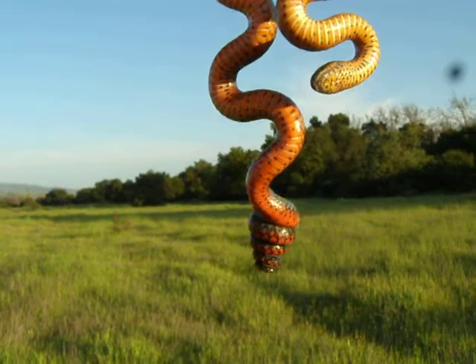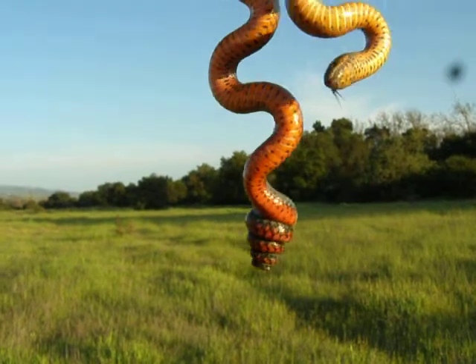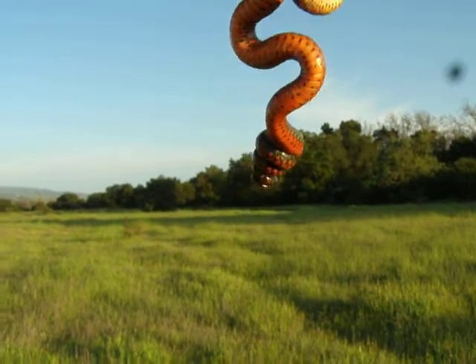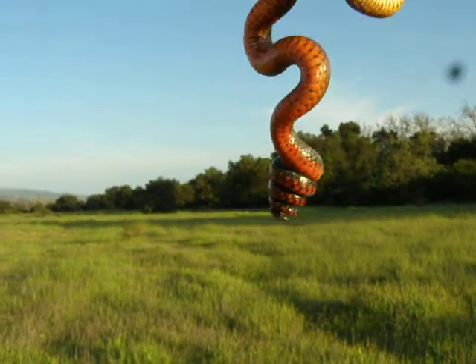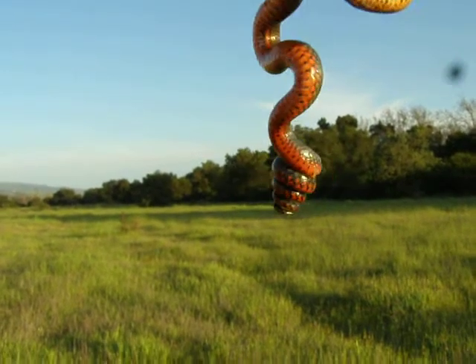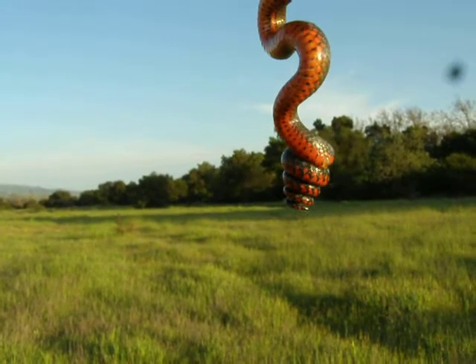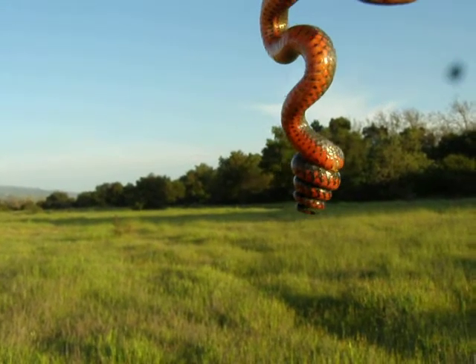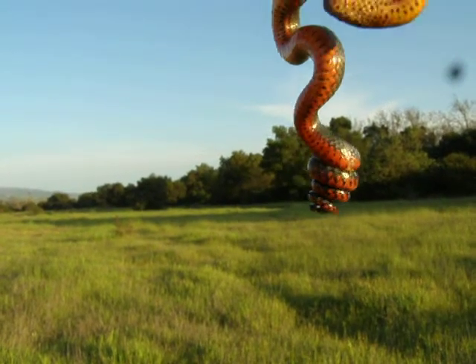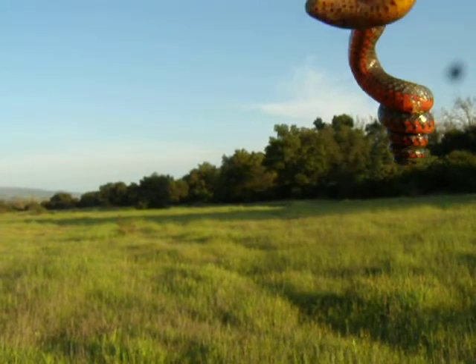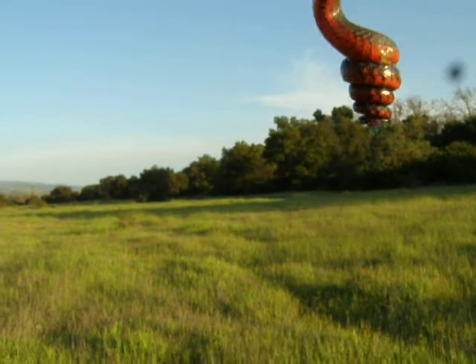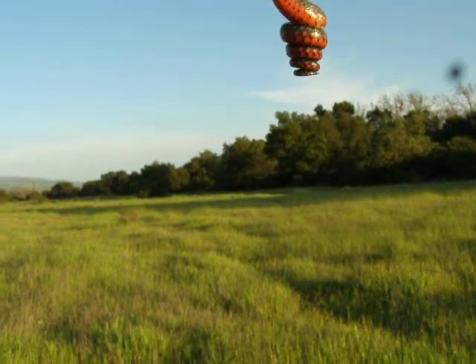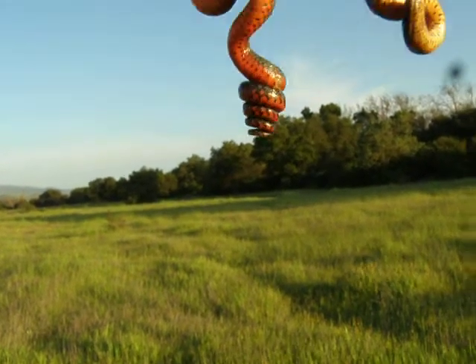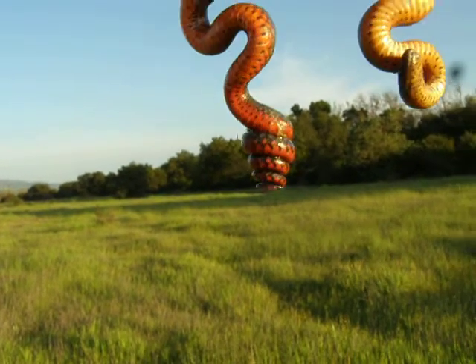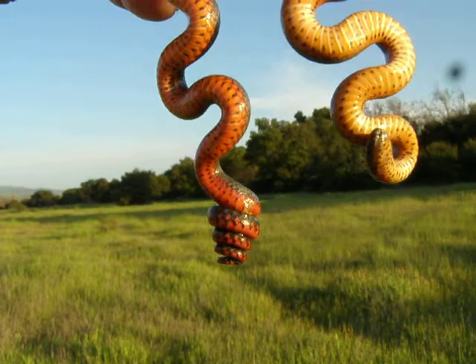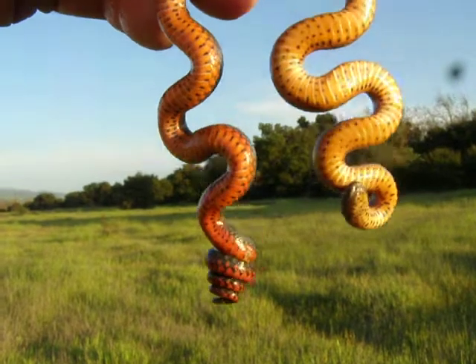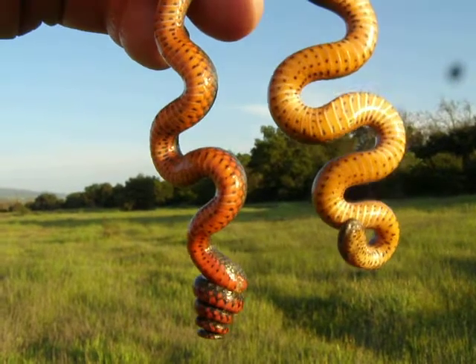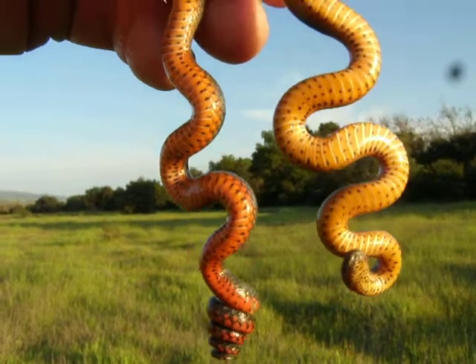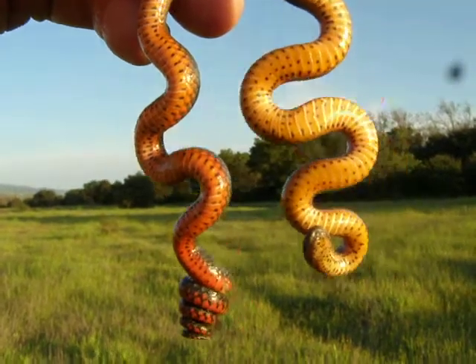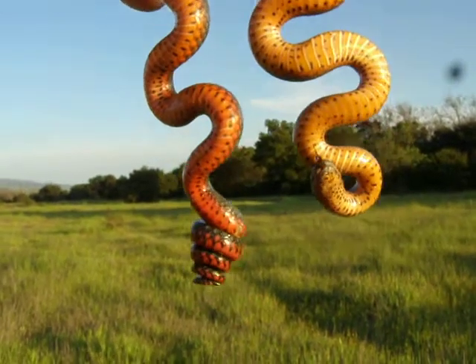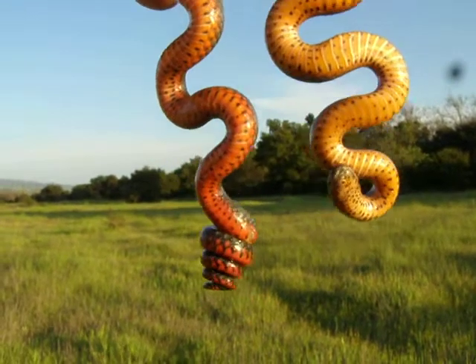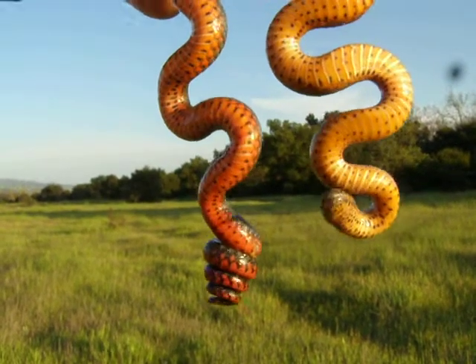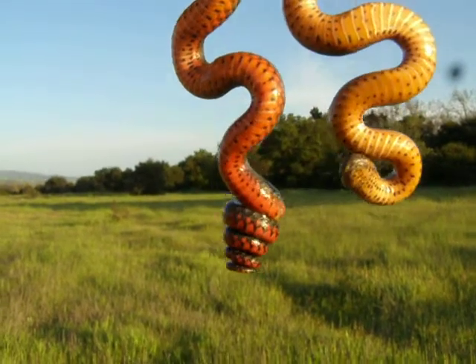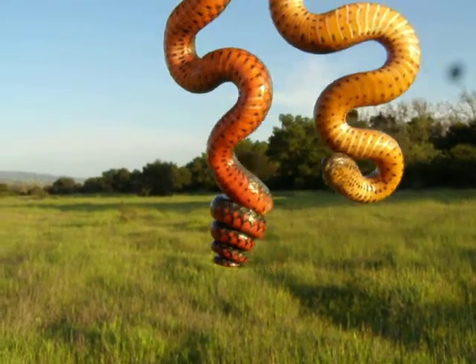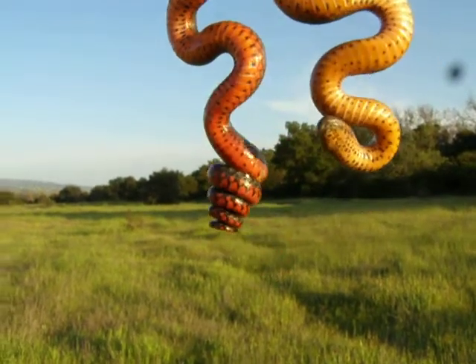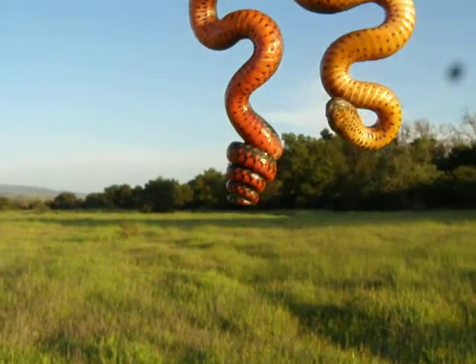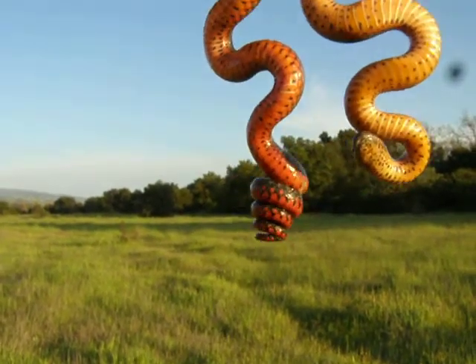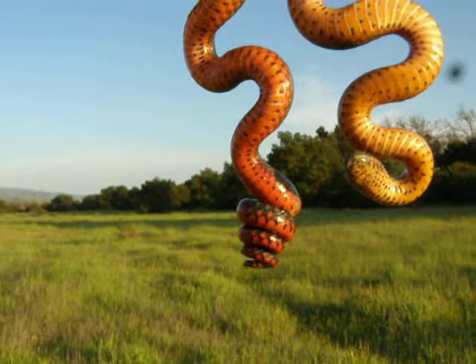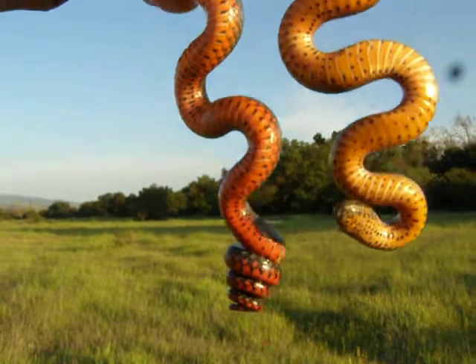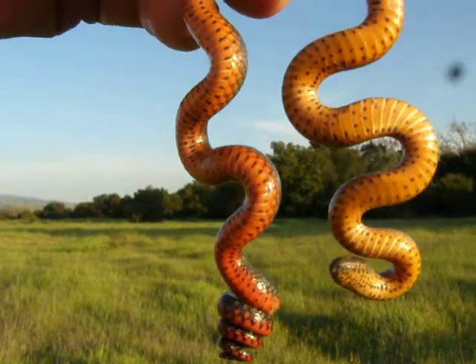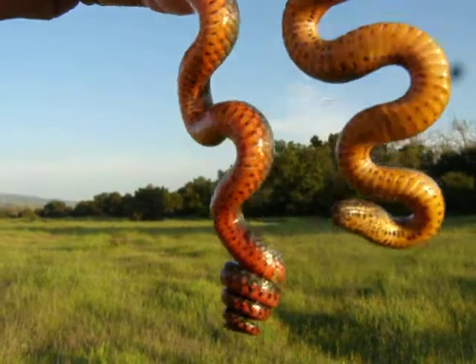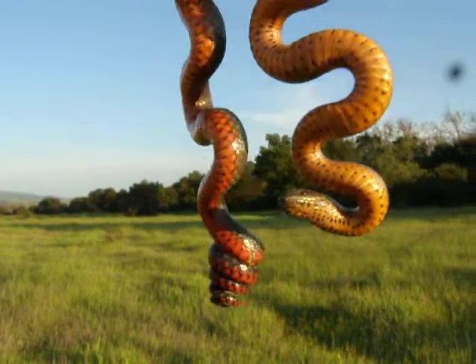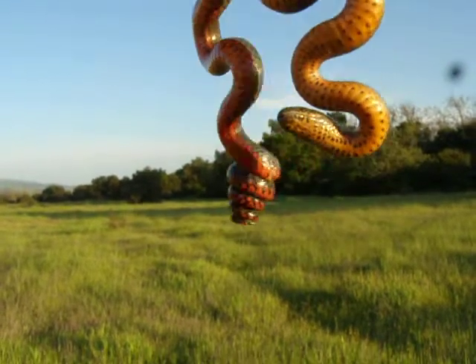This is a ring neck snake found in grassy areas, pasture areas in Santa Clara County — and I'm sure a lot of other places in California and throughout the country. Kind of an interesting guy.